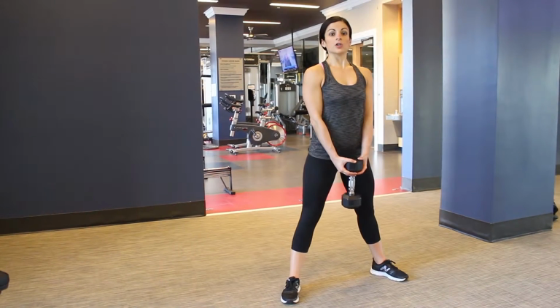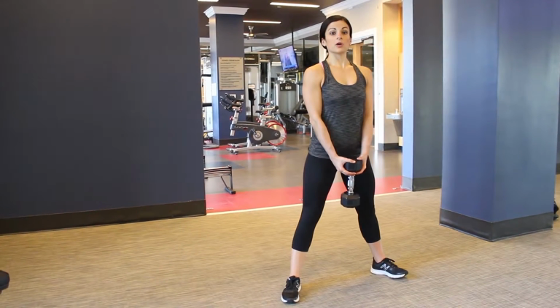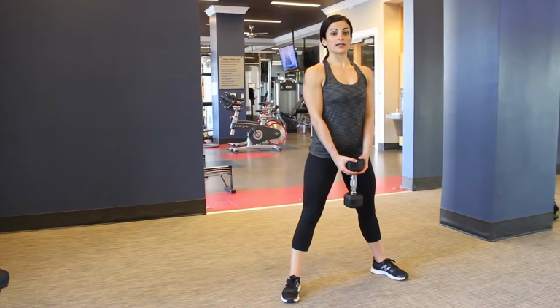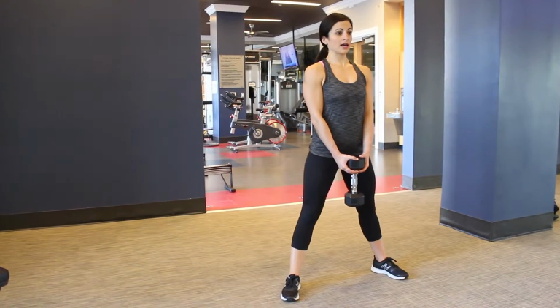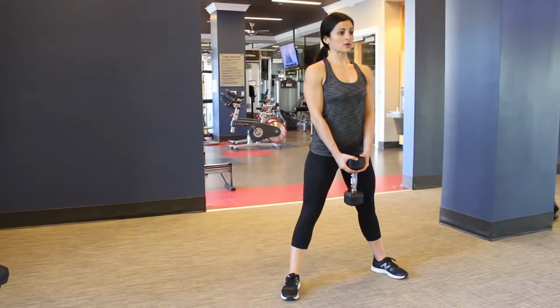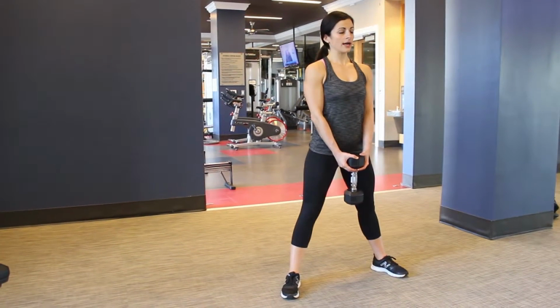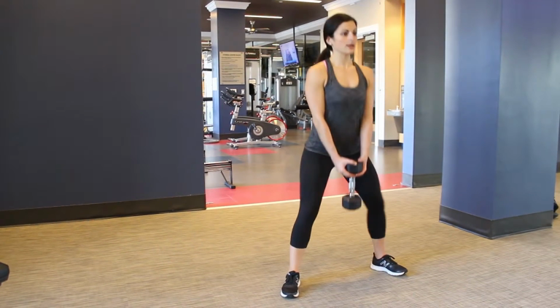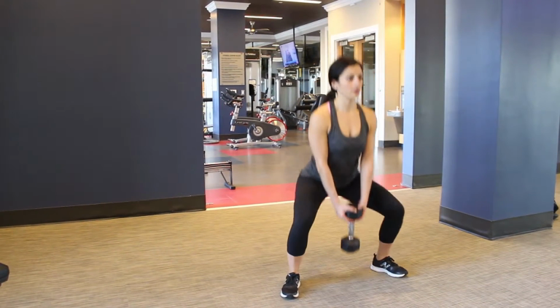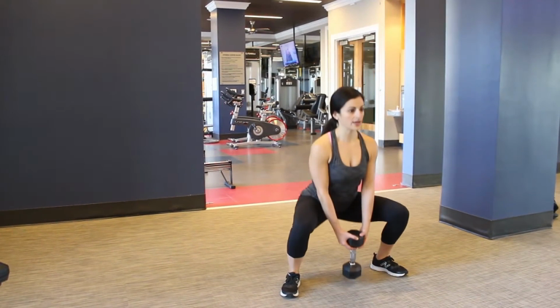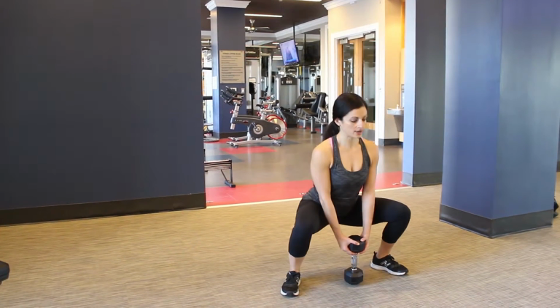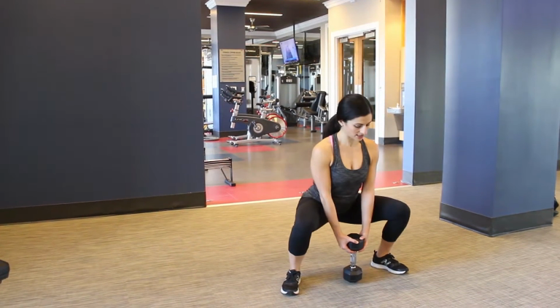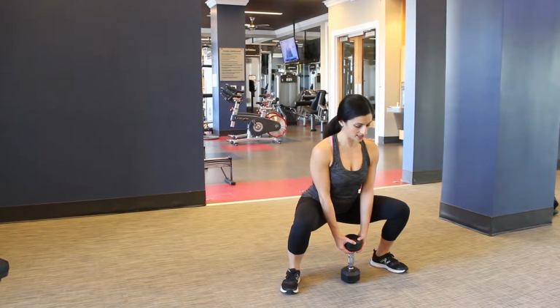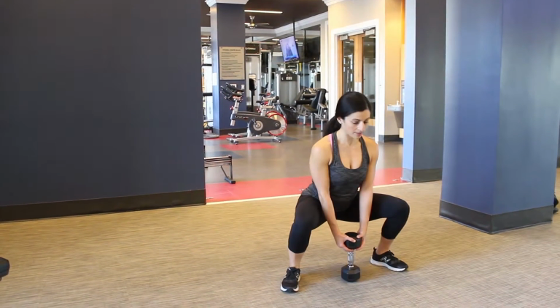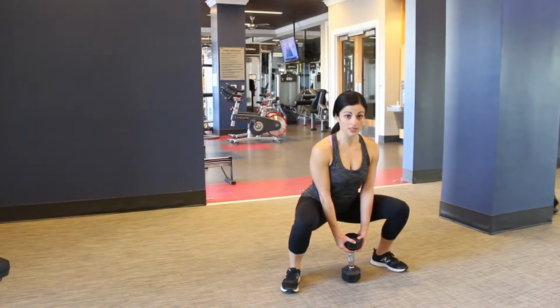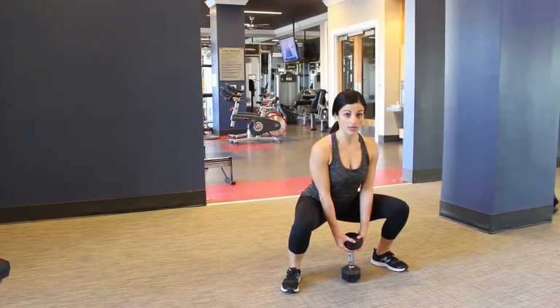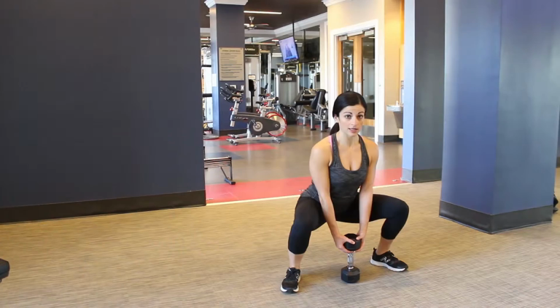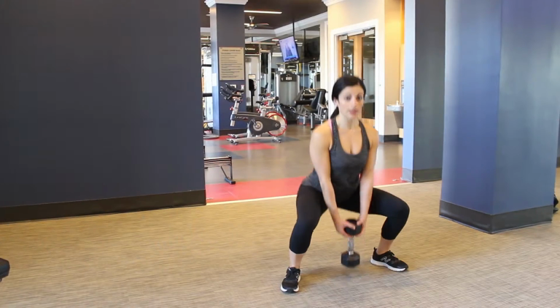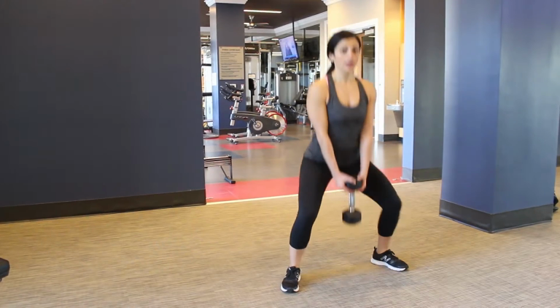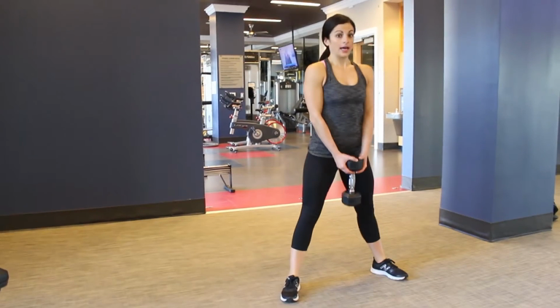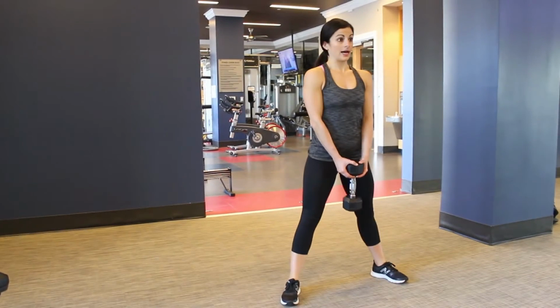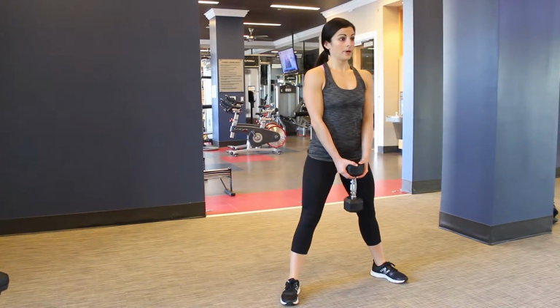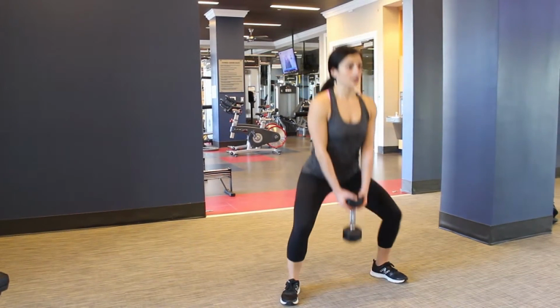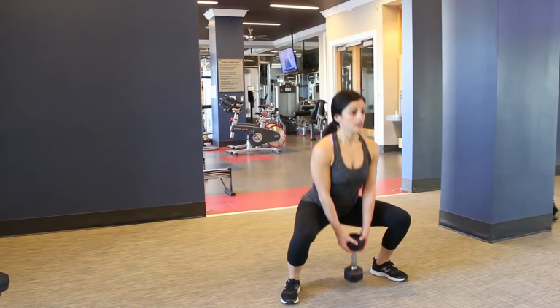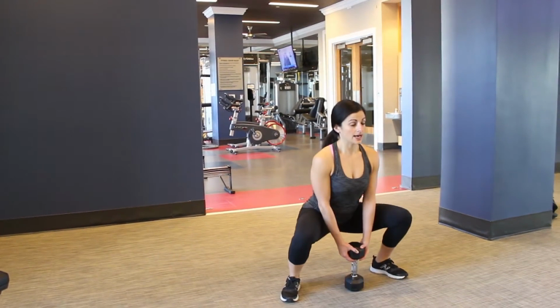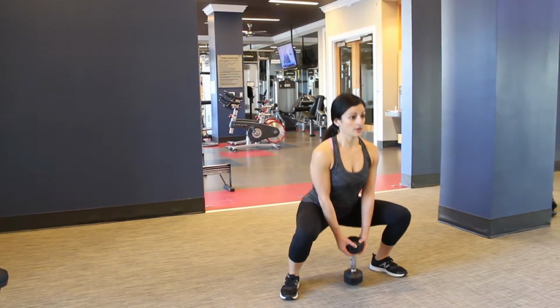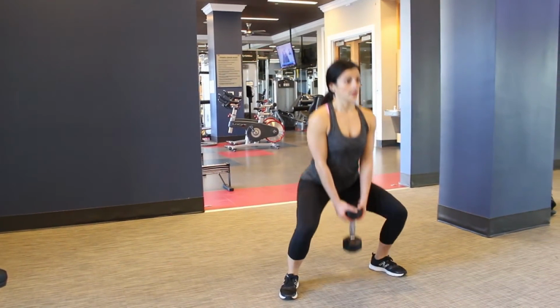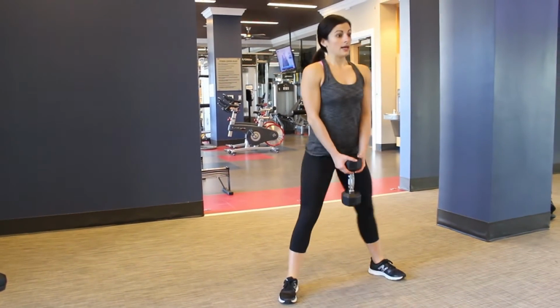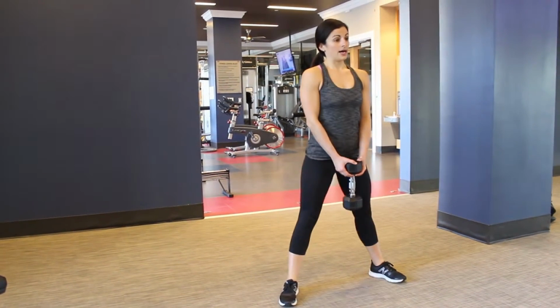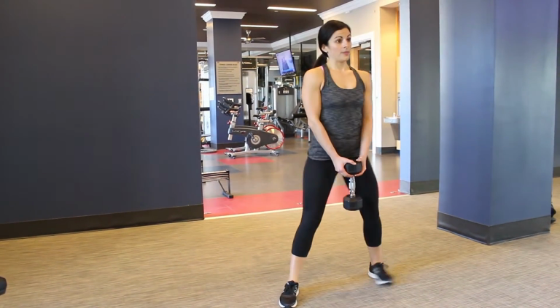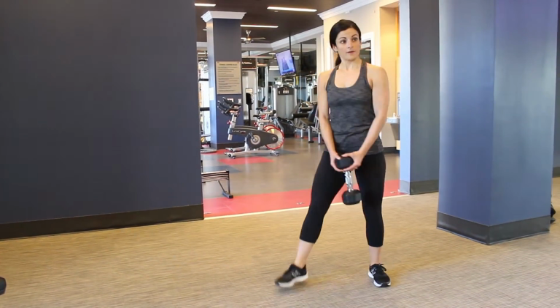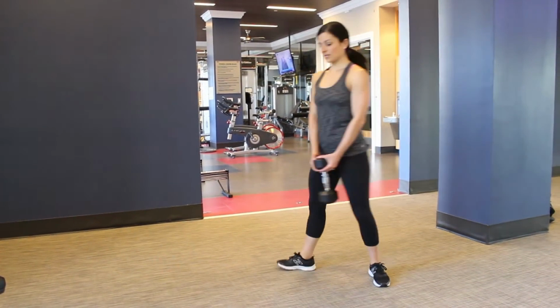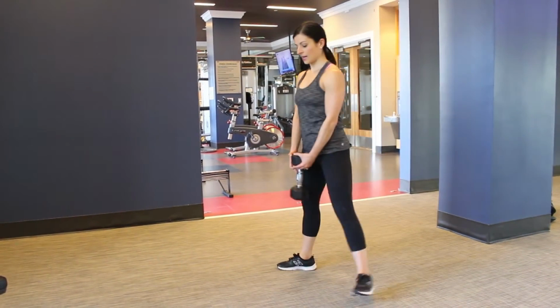You lower into that squat, coming all the way down. This is knee dominant, so you're really getting low here — and up, down, and up from the side.